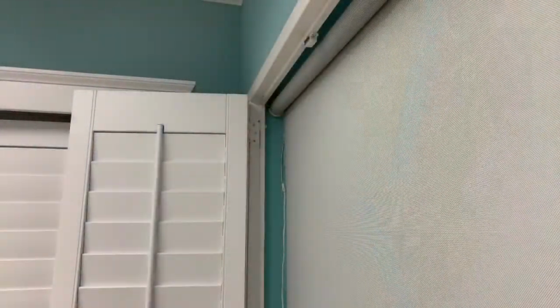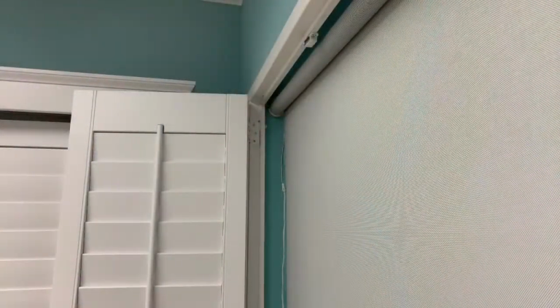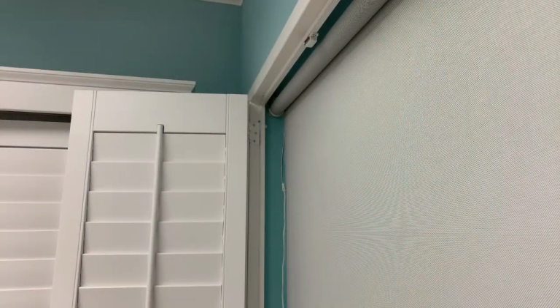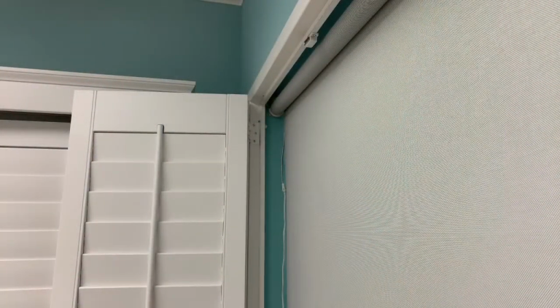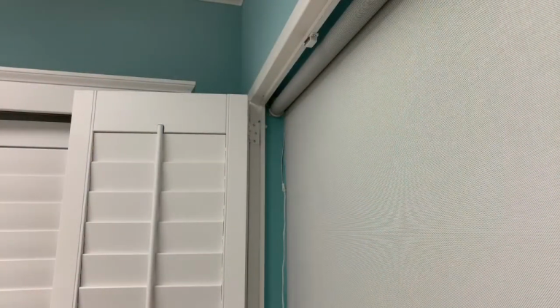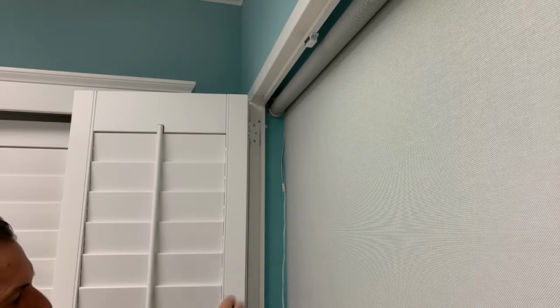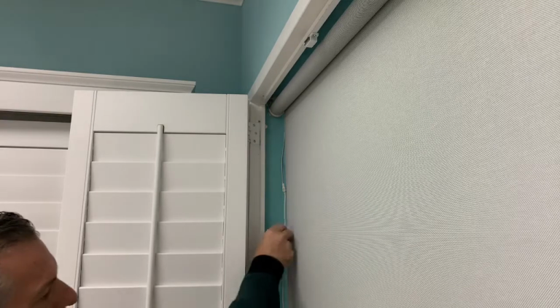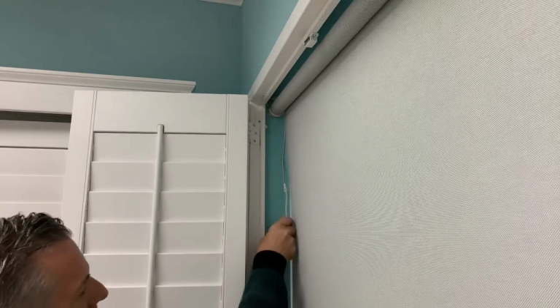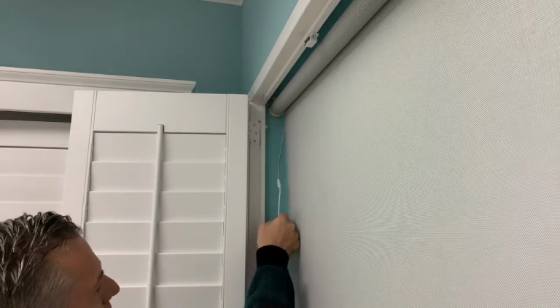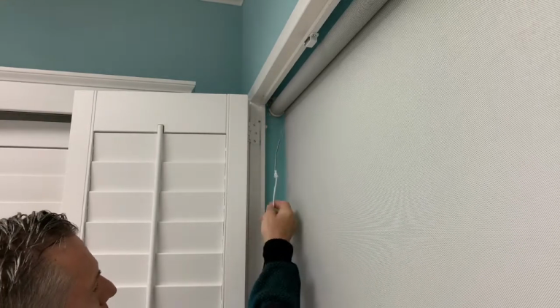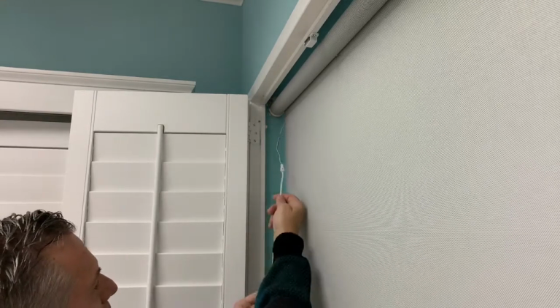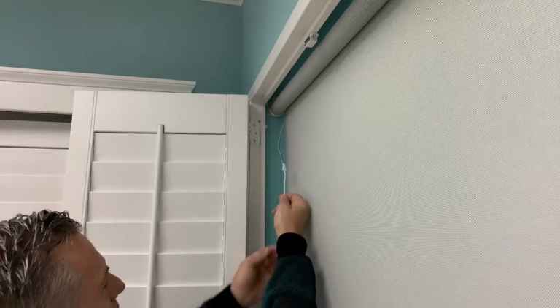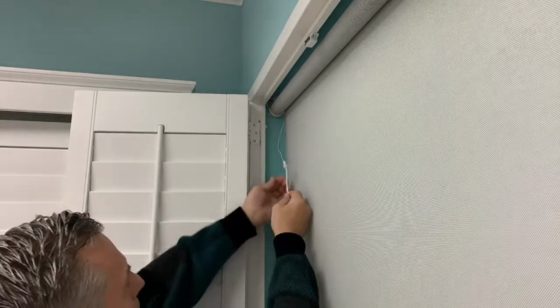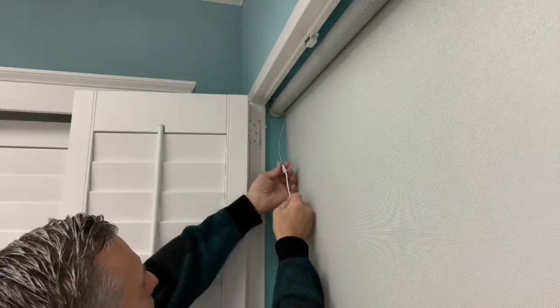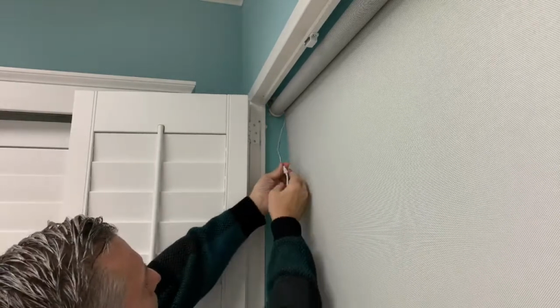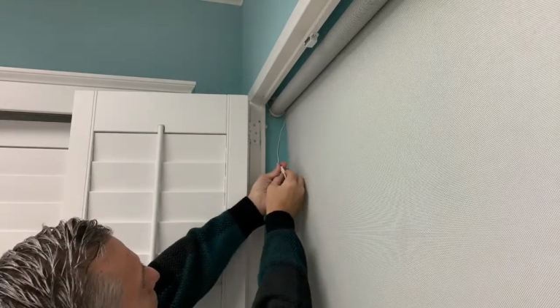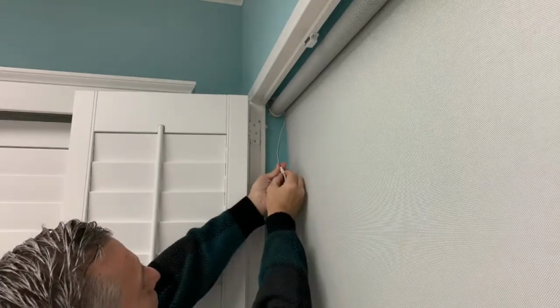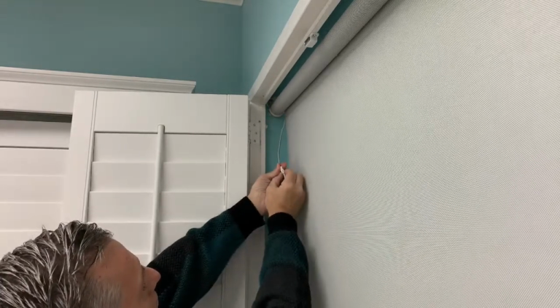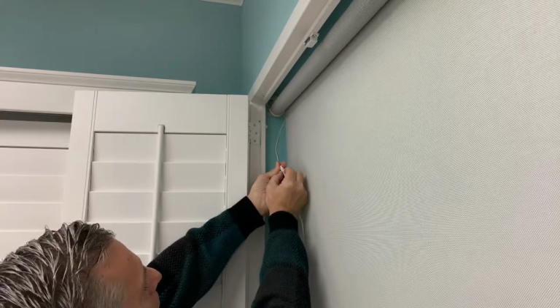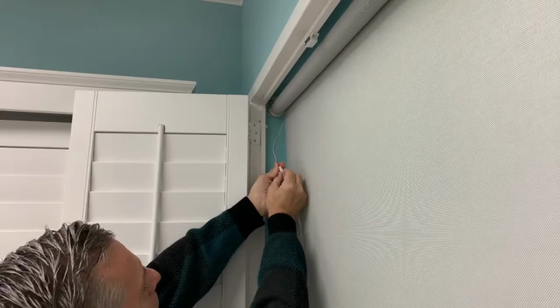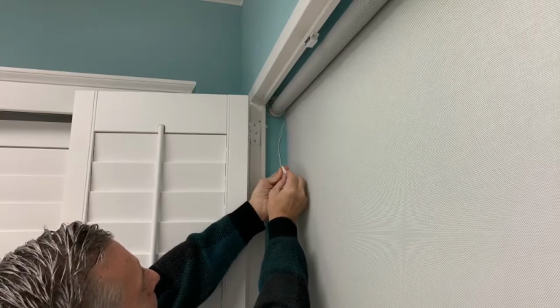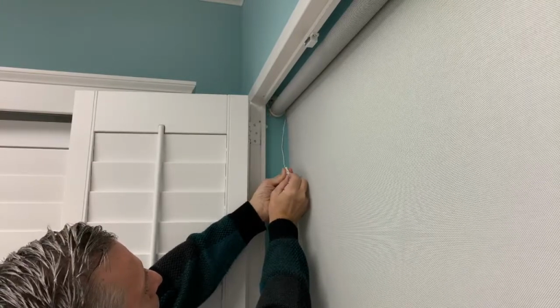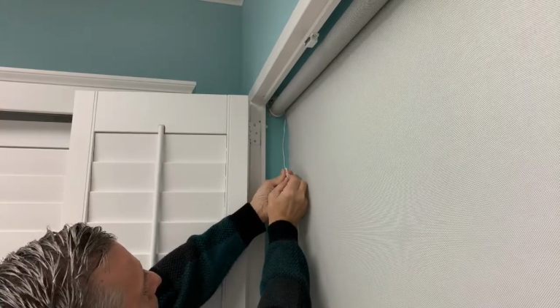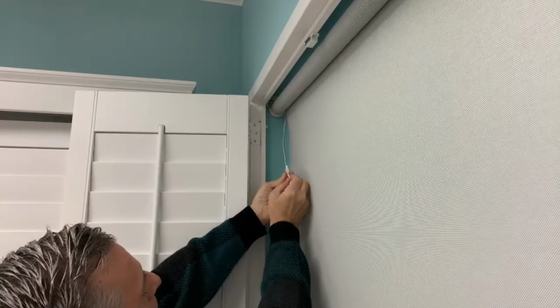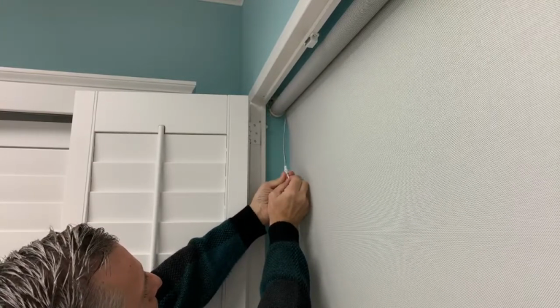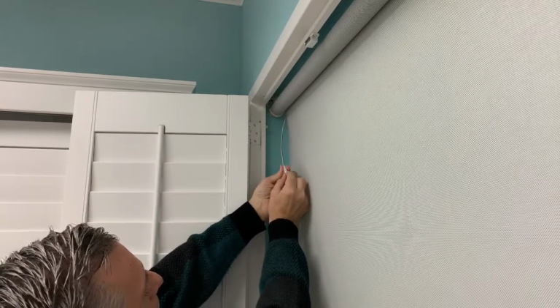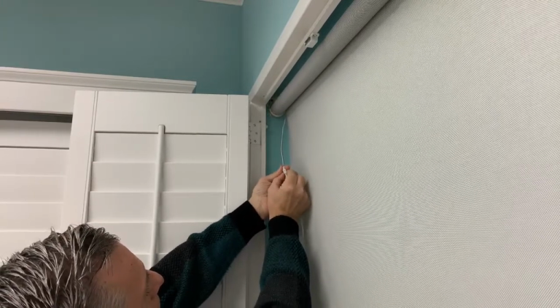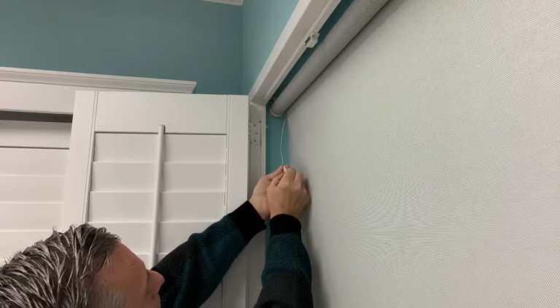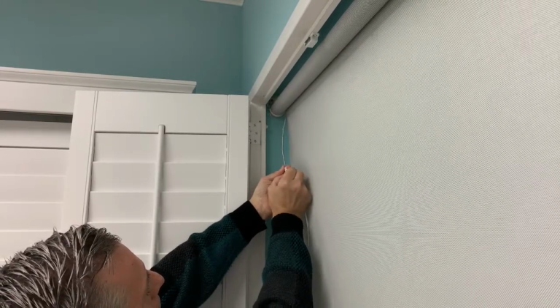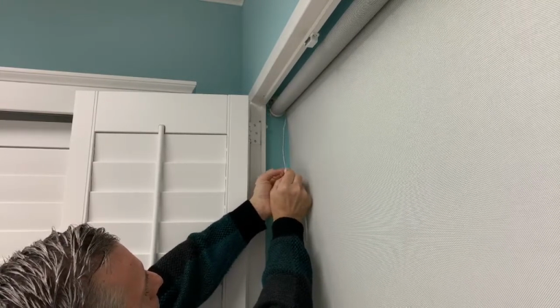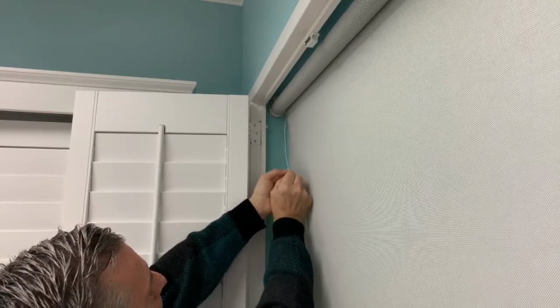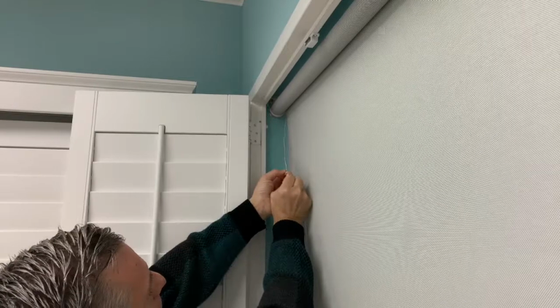When the charging is complete, unplug the charger from the wall and then disconnect the charging cable from the motor cable by pinching the tabs on the head of the charger cable and gently pulling the two apart.